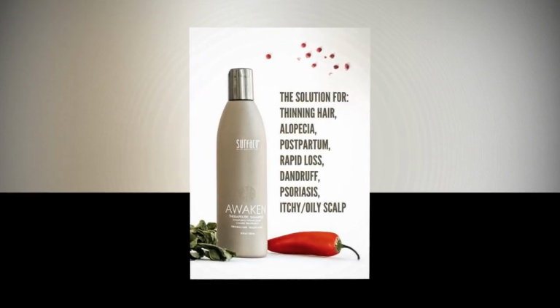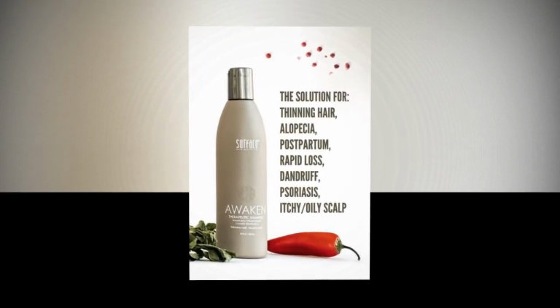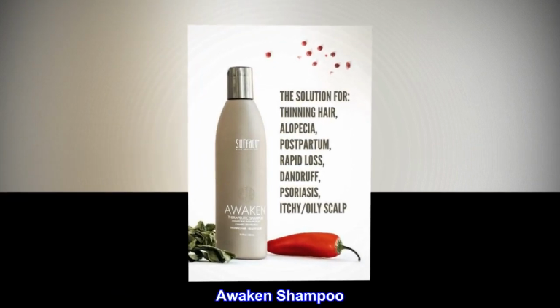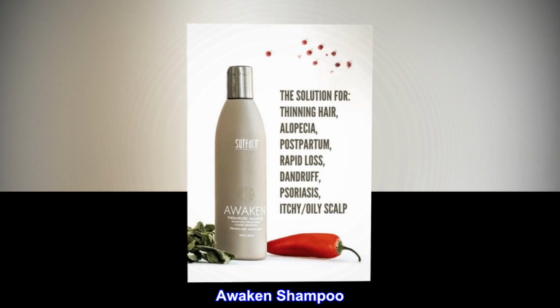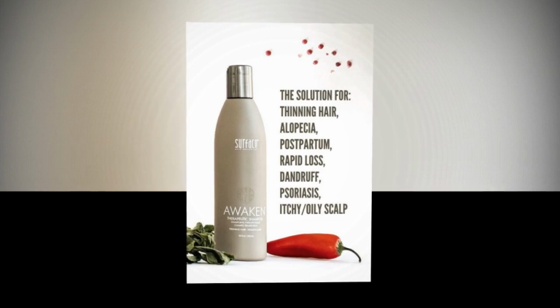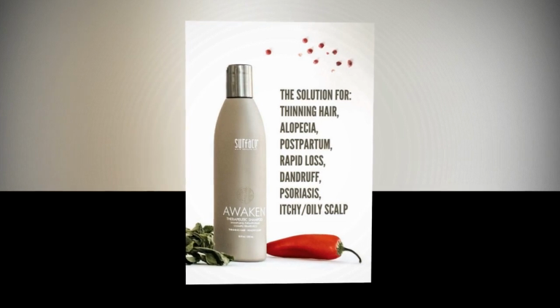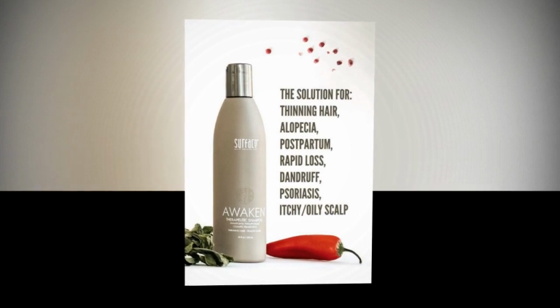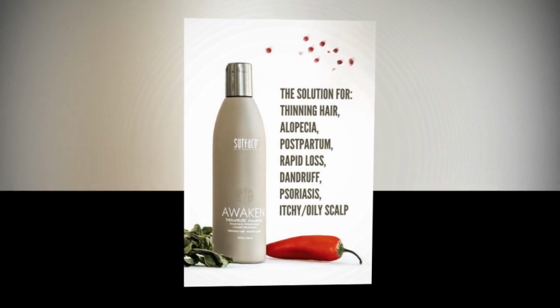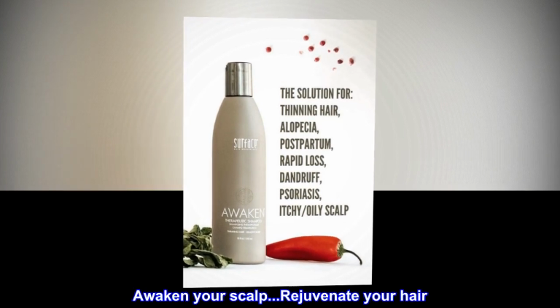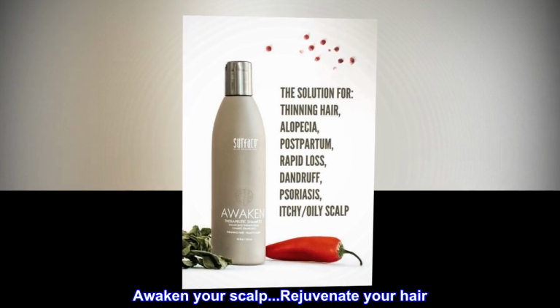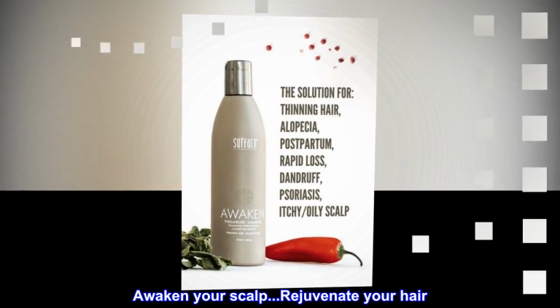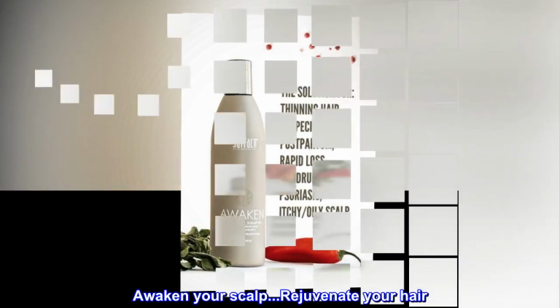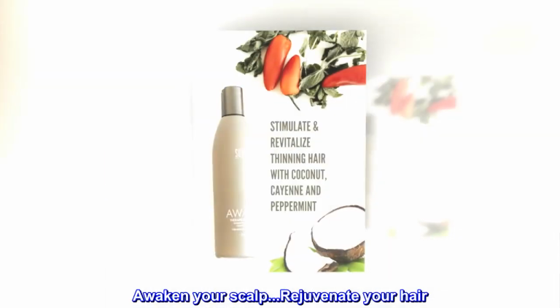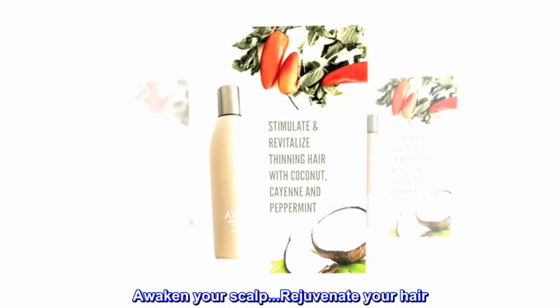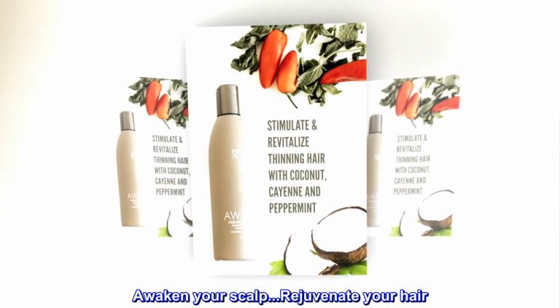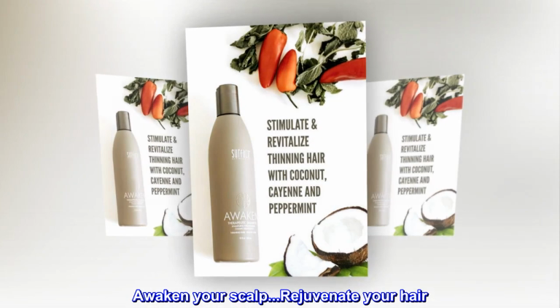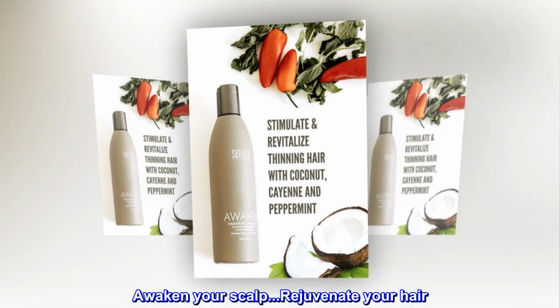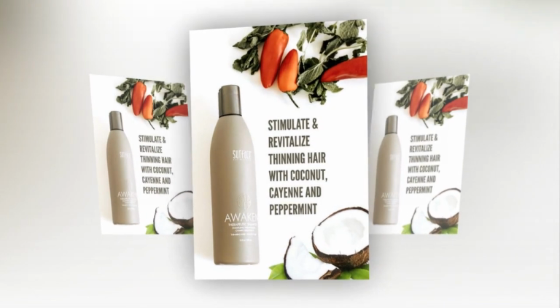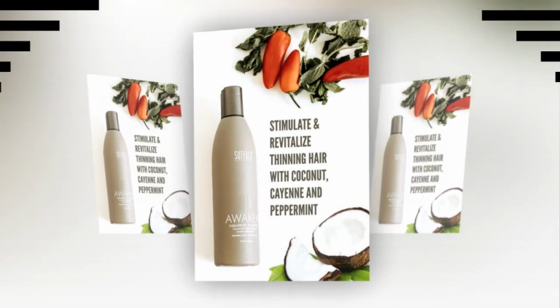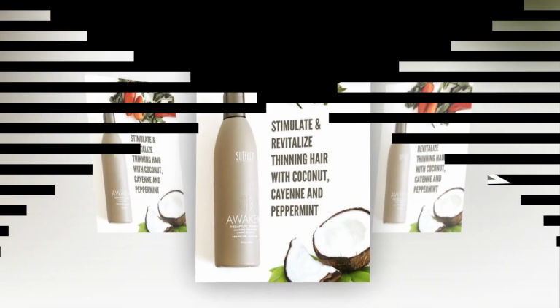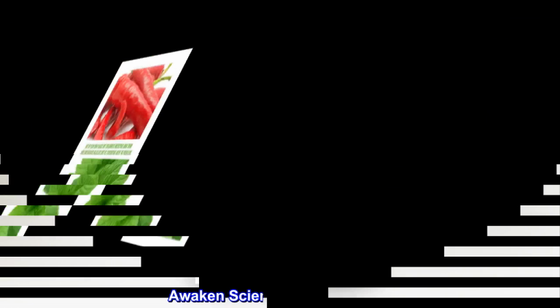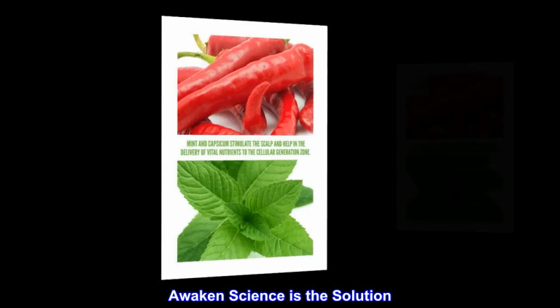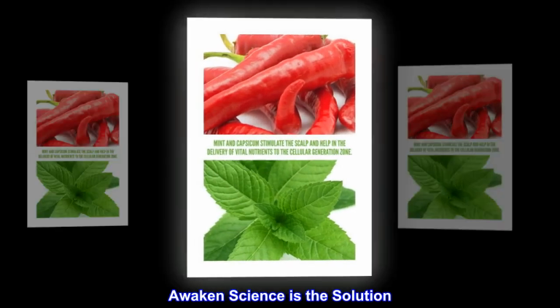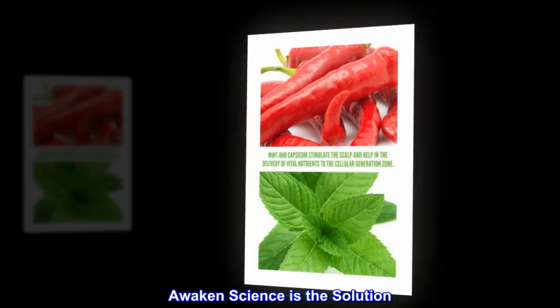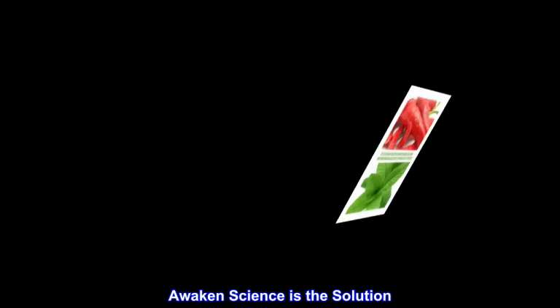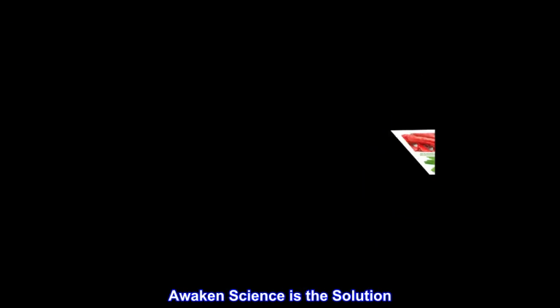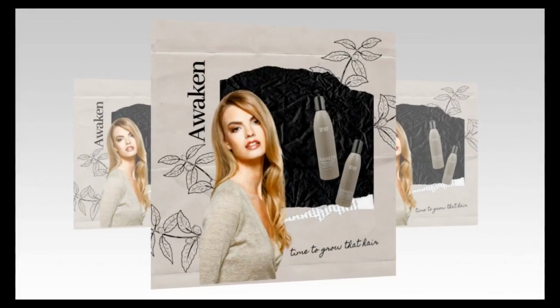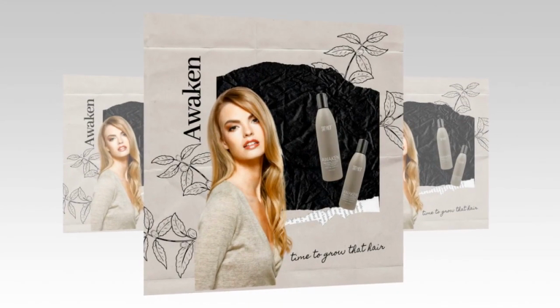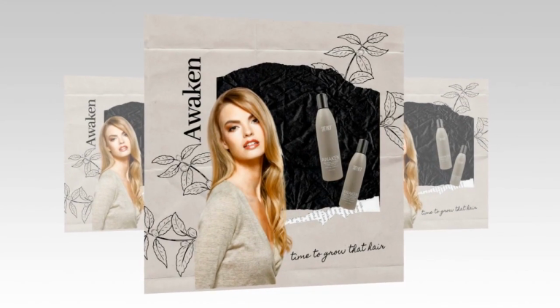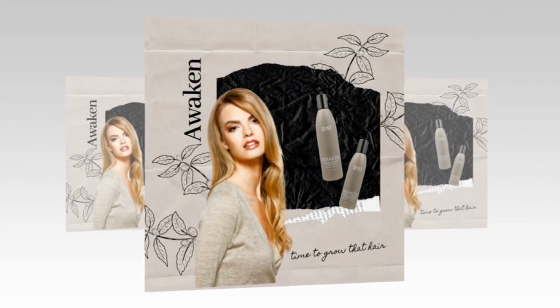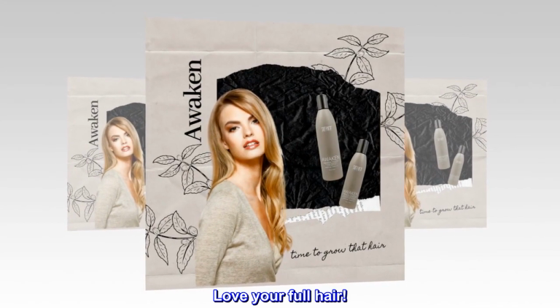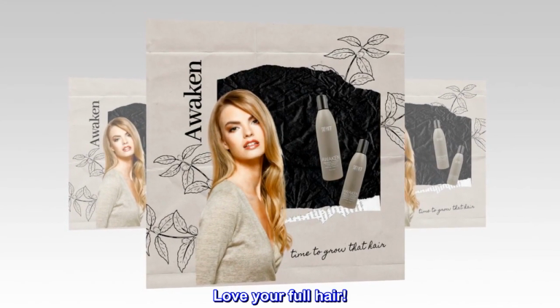Awaken shampoo. Awaken your scalp. Rejuvenate your hair. Awaken science as the solution. Love your full hair.